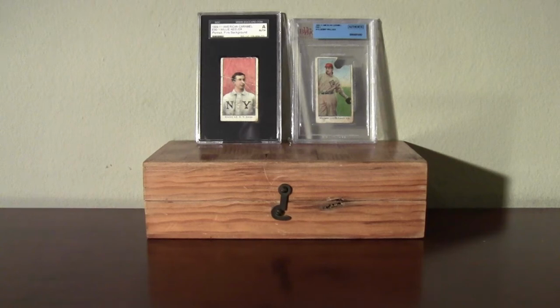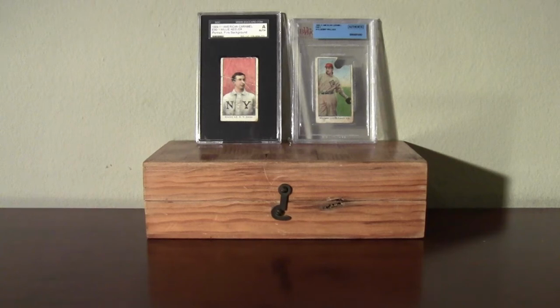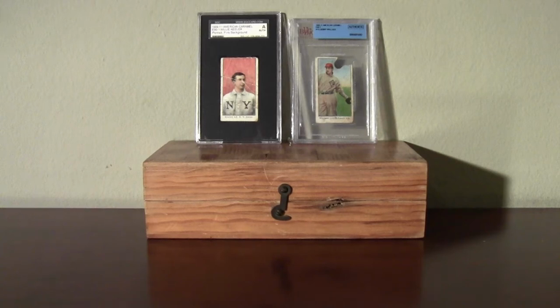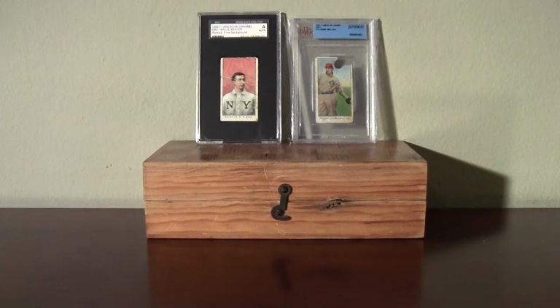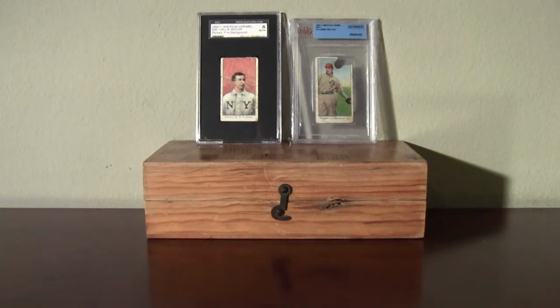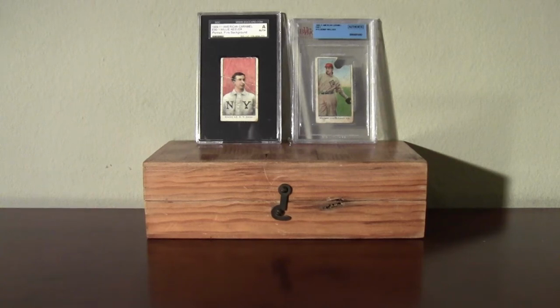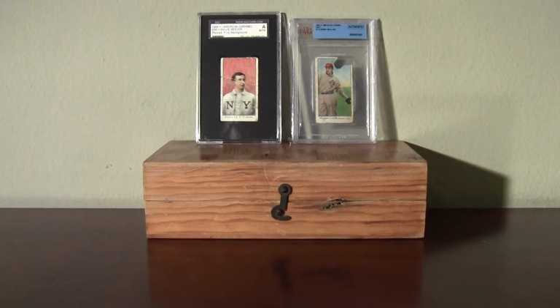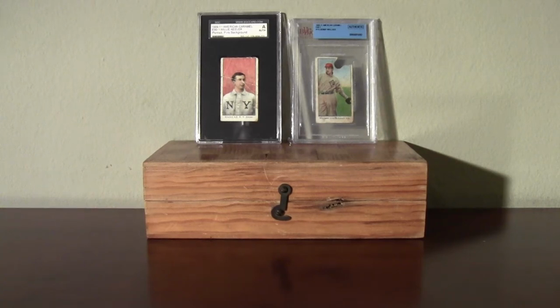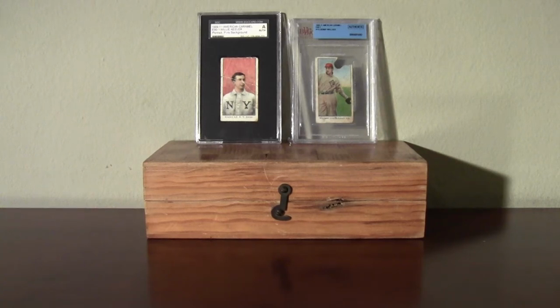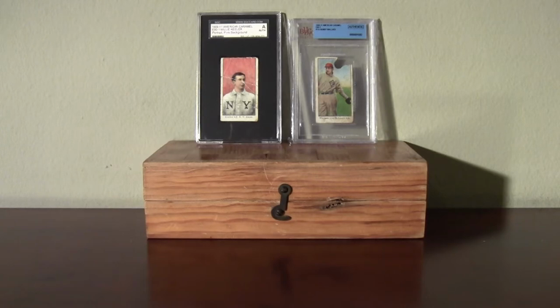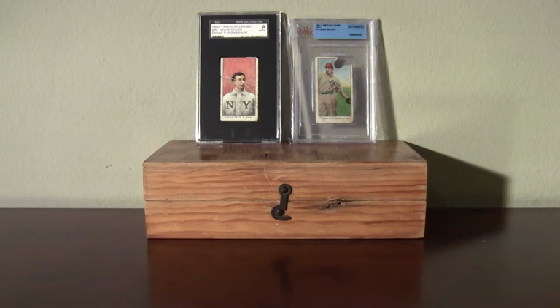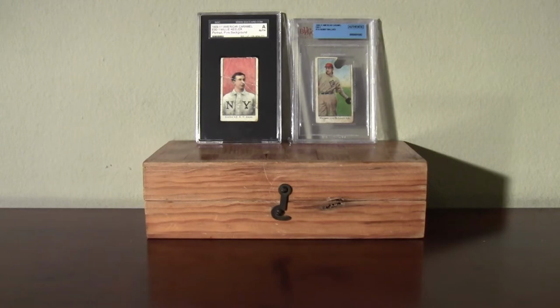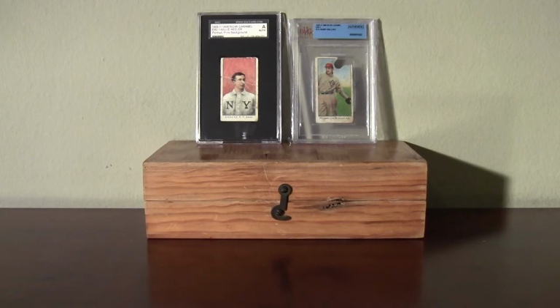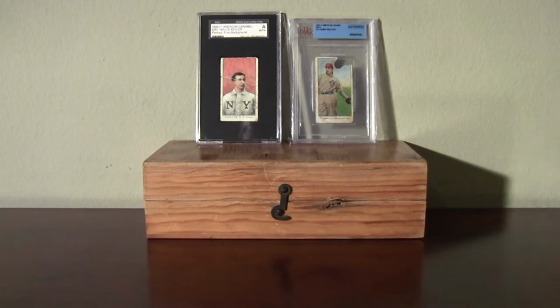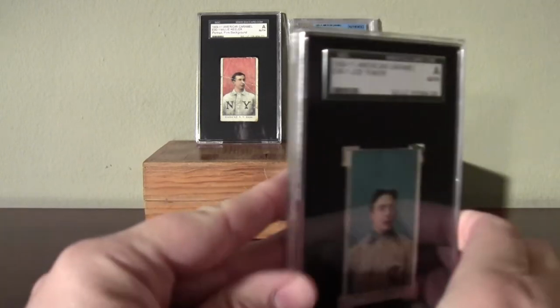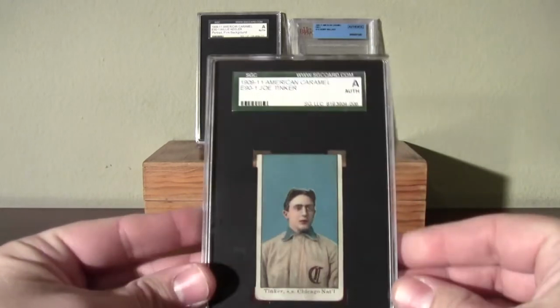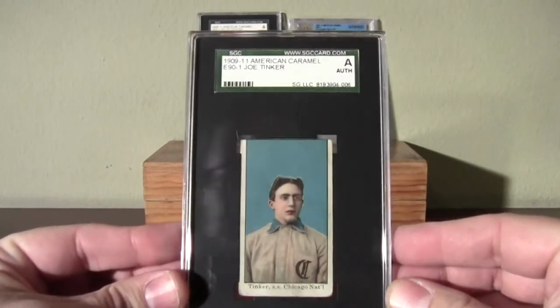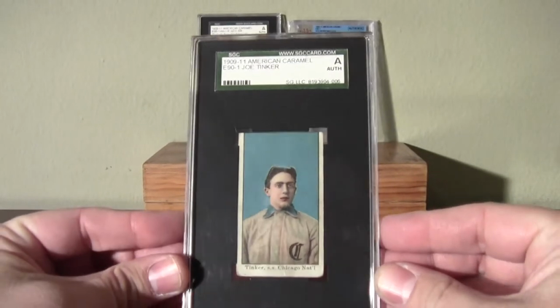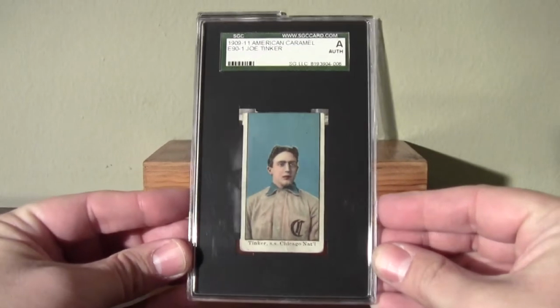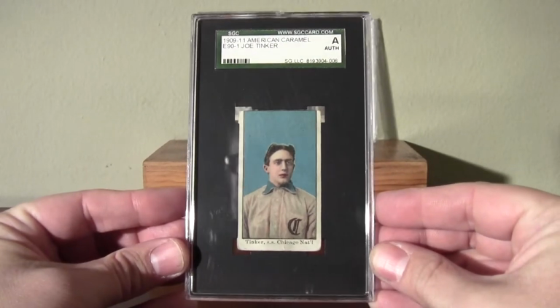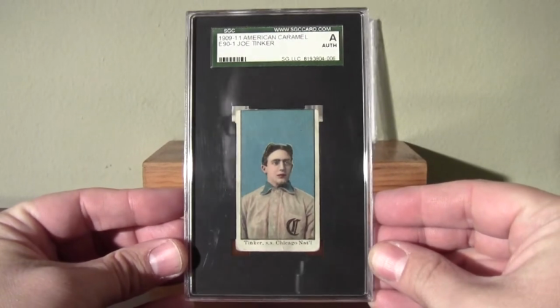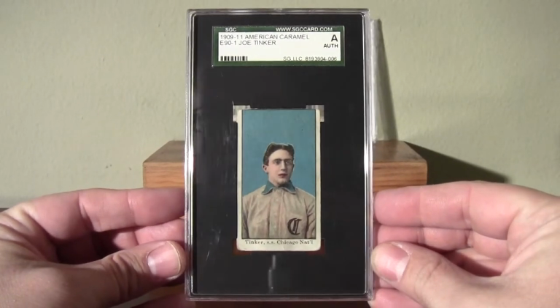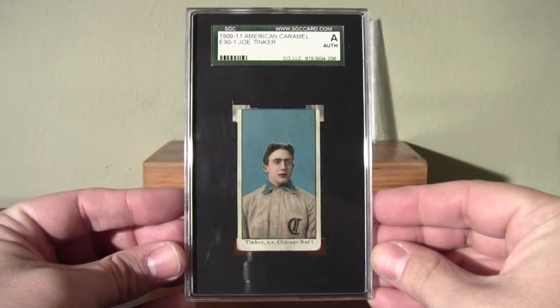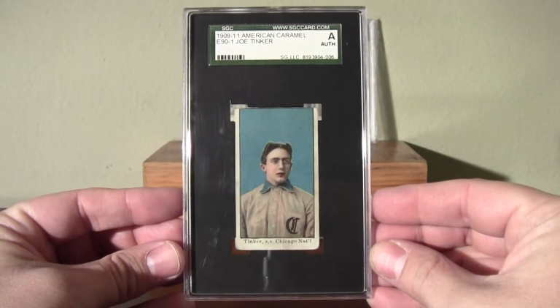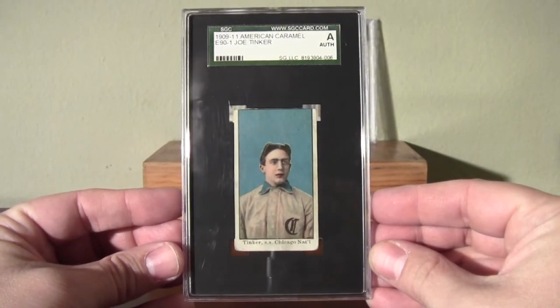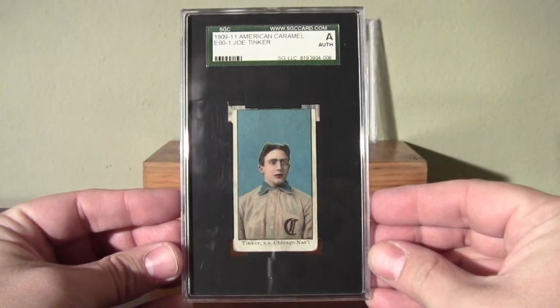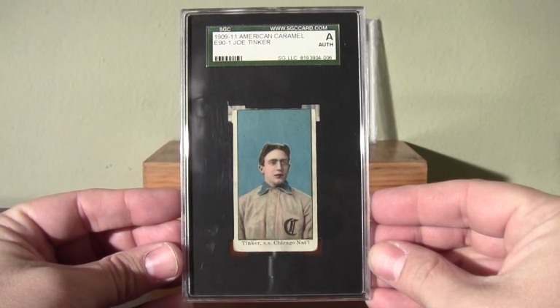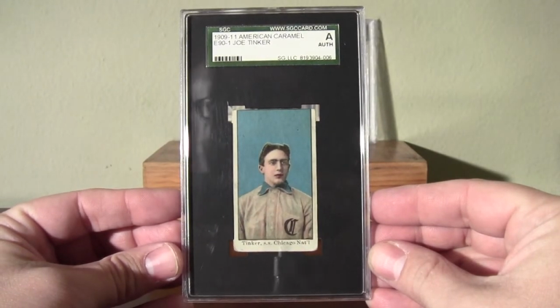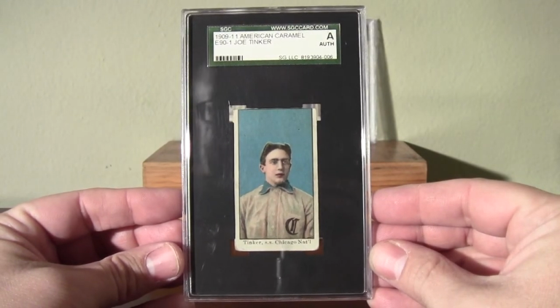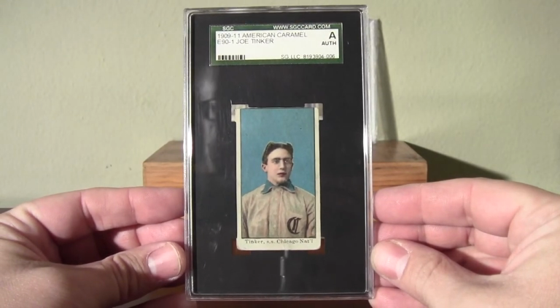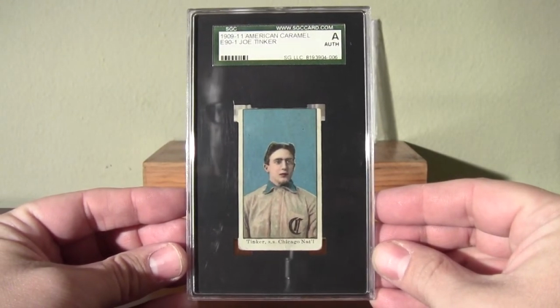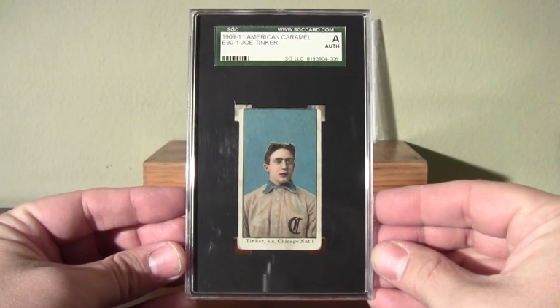What's up, YouTubers — going to show some caramel cards. These are all from the E90 Set 1, and they were released from 1909 to 1911.